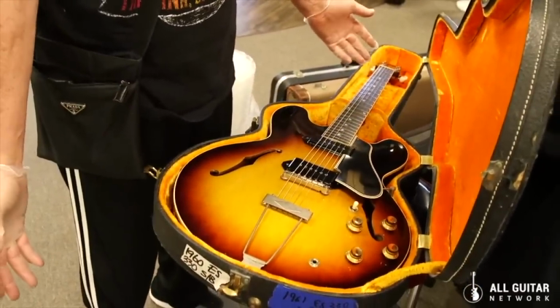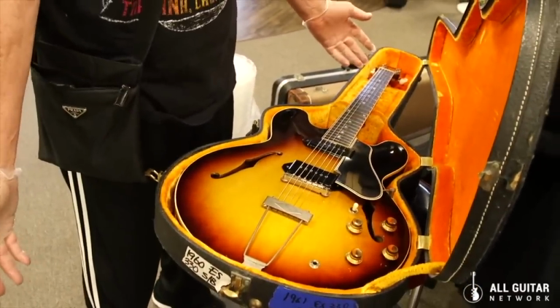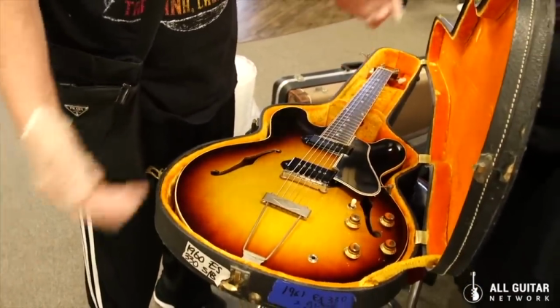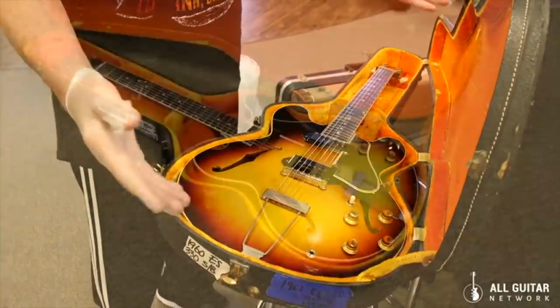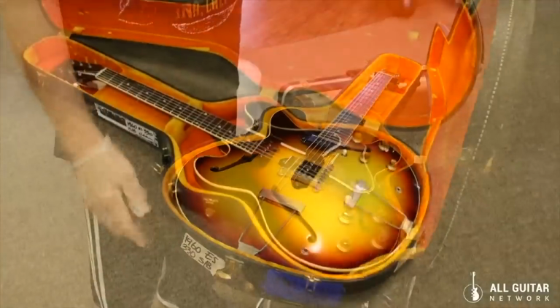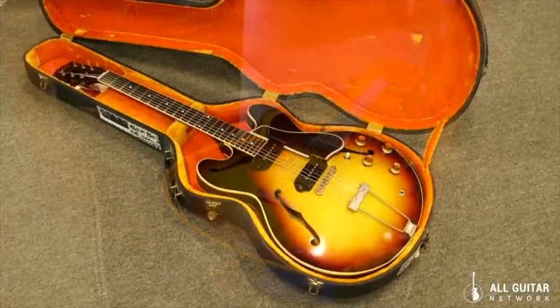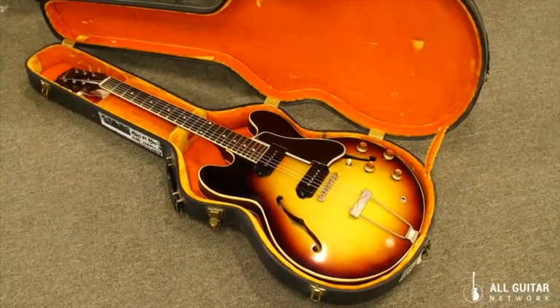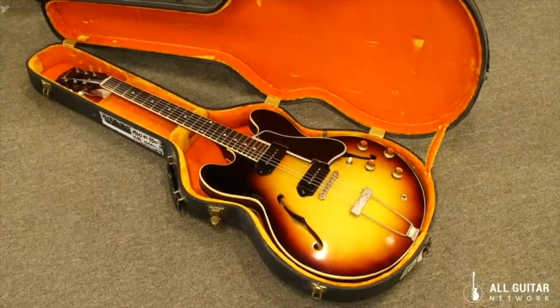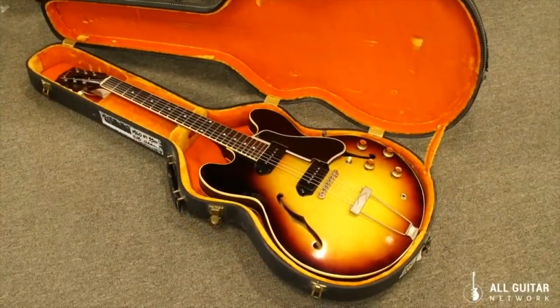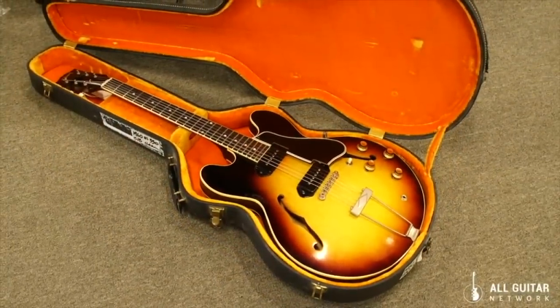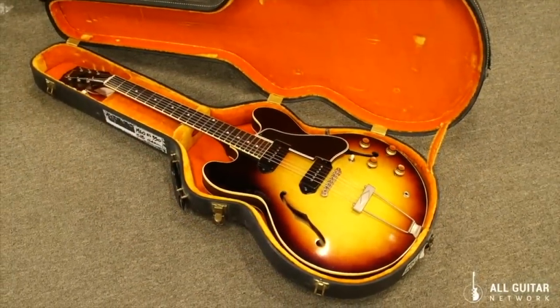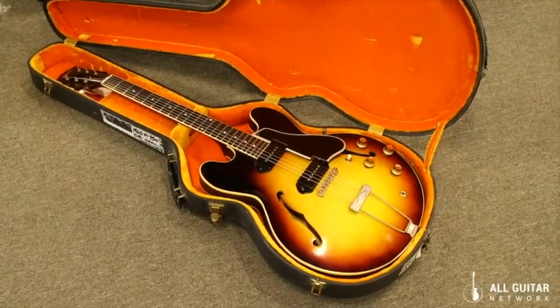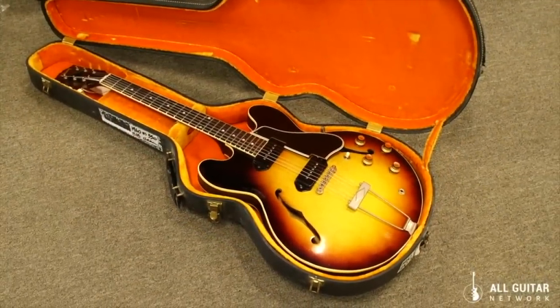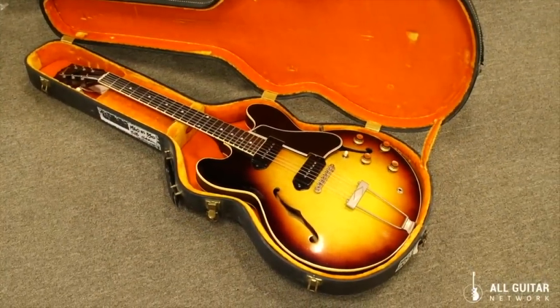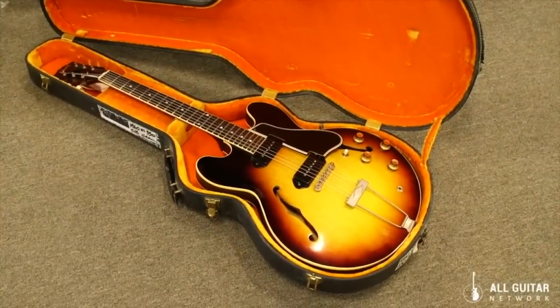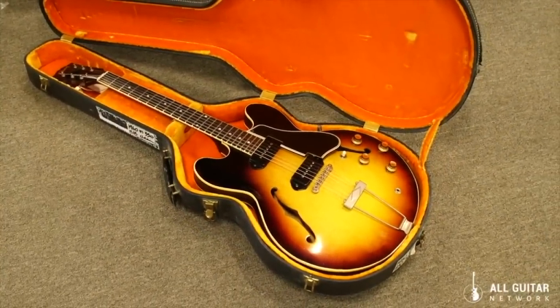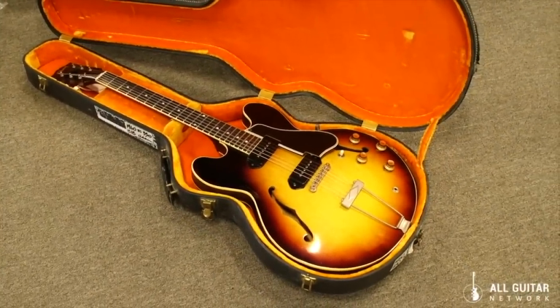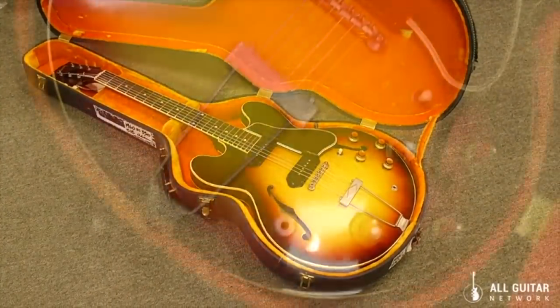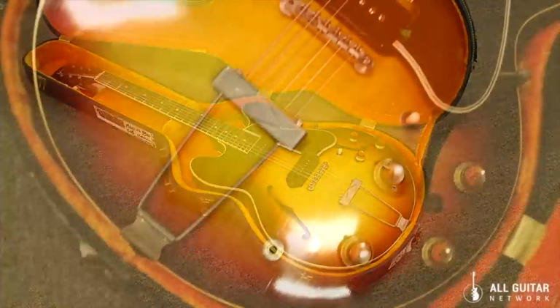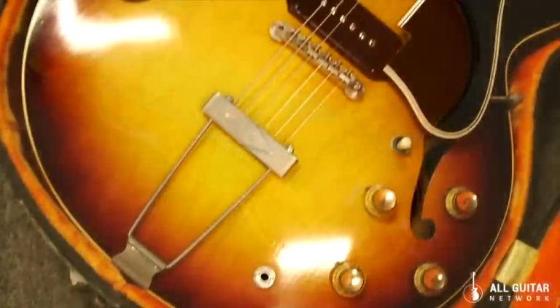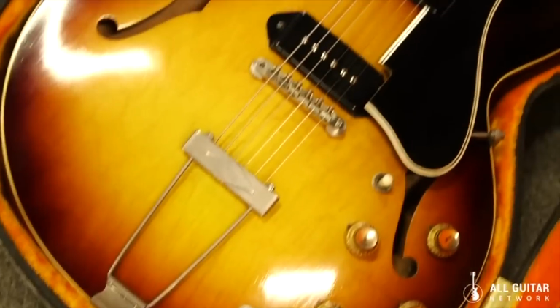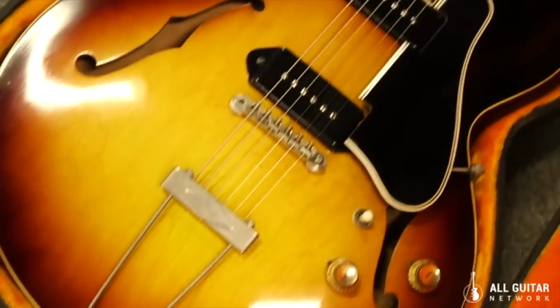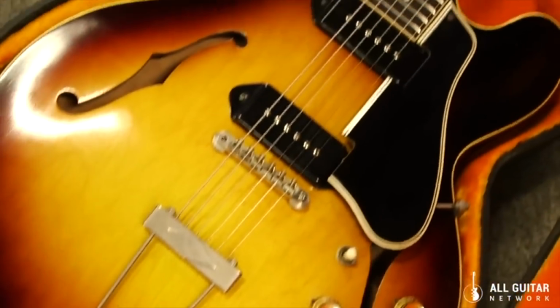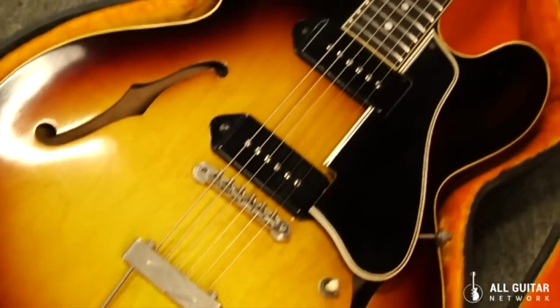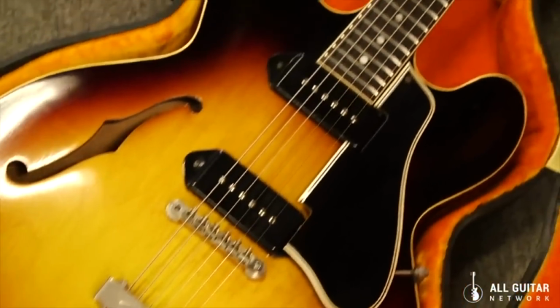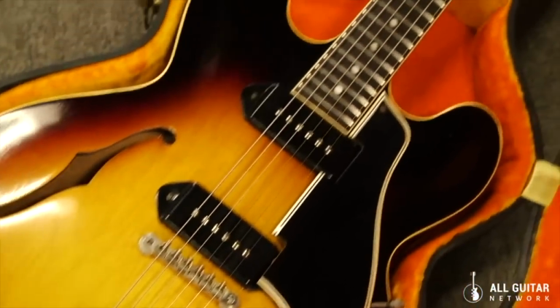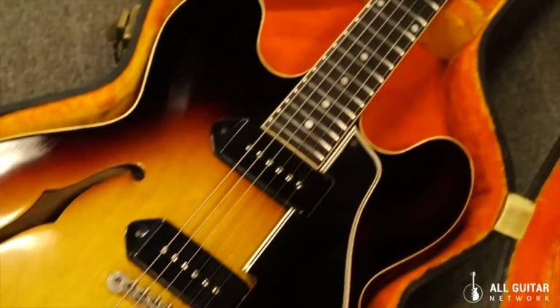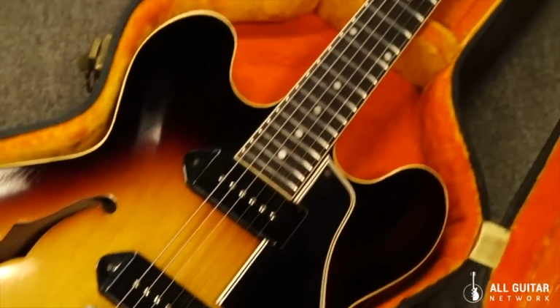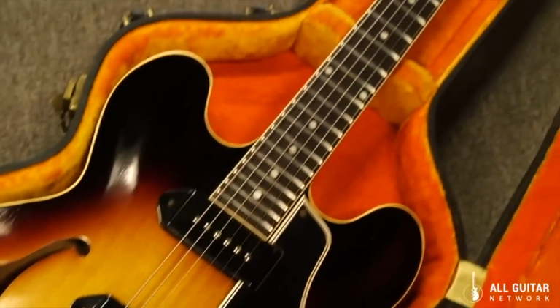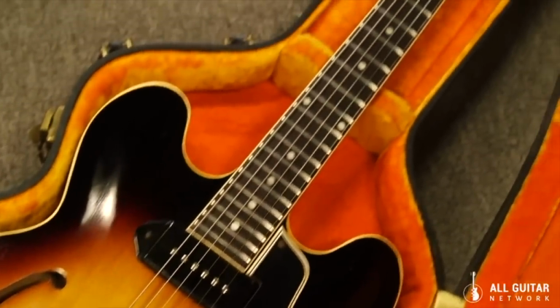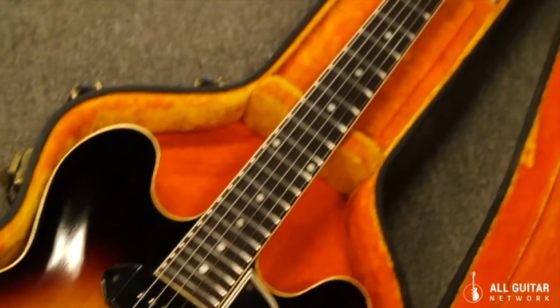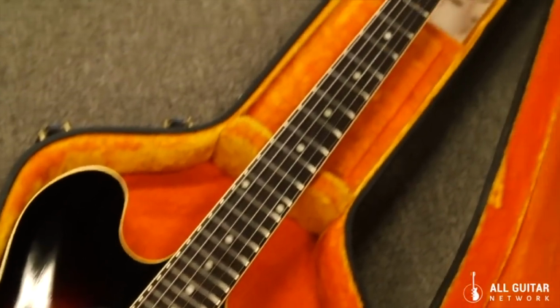Just an amazing example of one of the most beautiful 330s I've ever seen, right here at the All Guitar Network, Norm's Rare Guitars. This is the Vintage Guitar Minute — a very cool guitar.